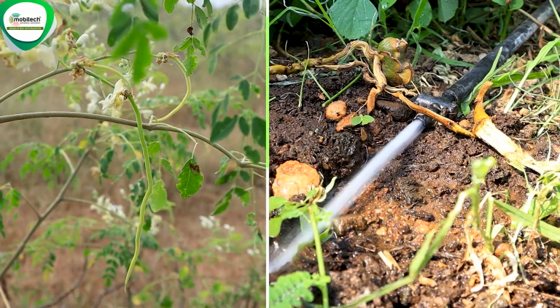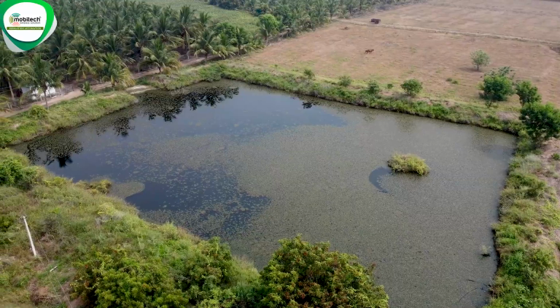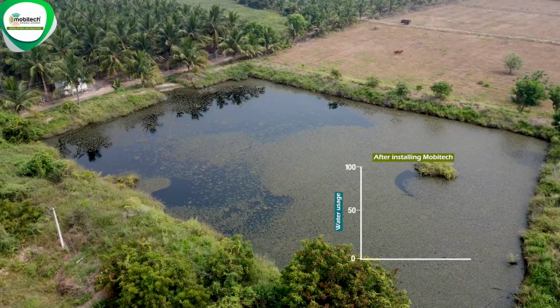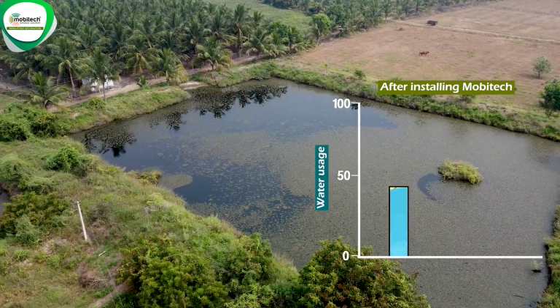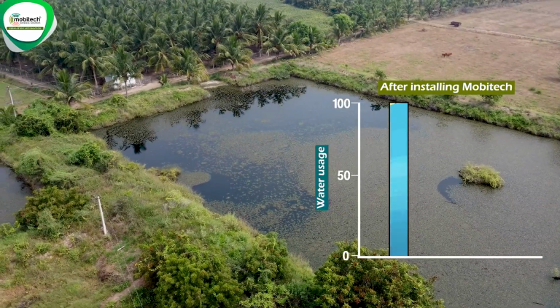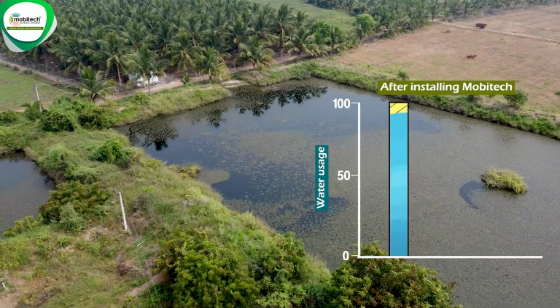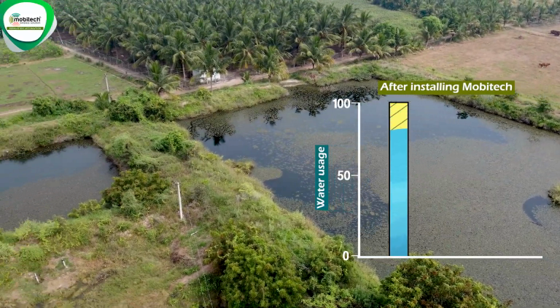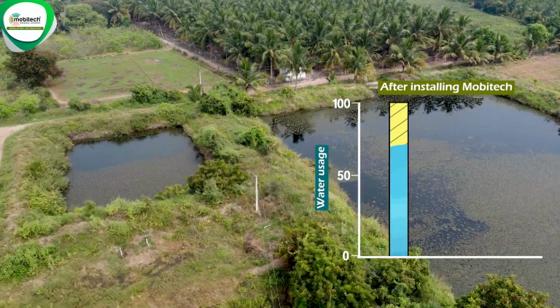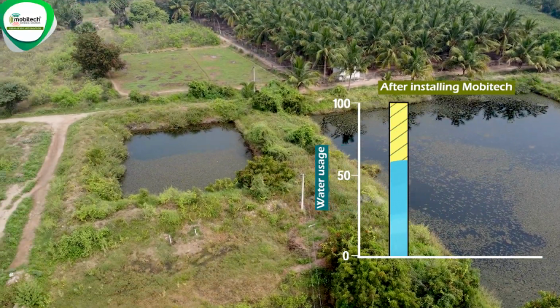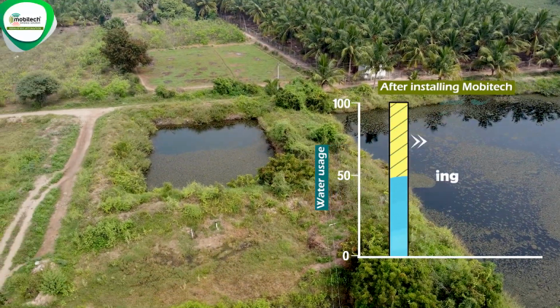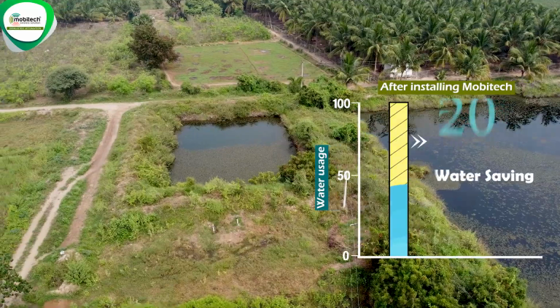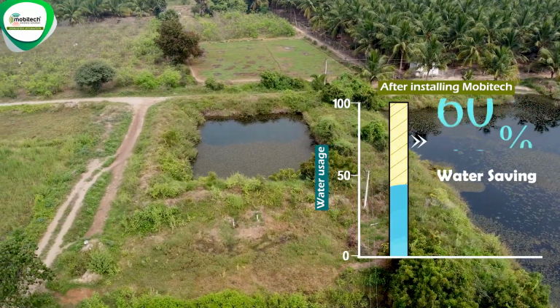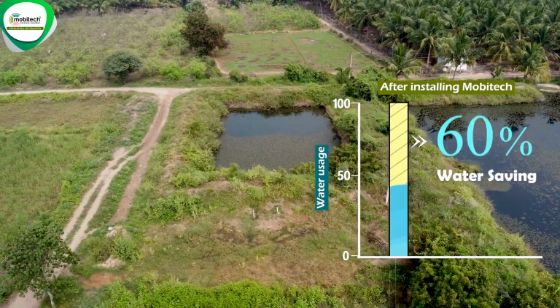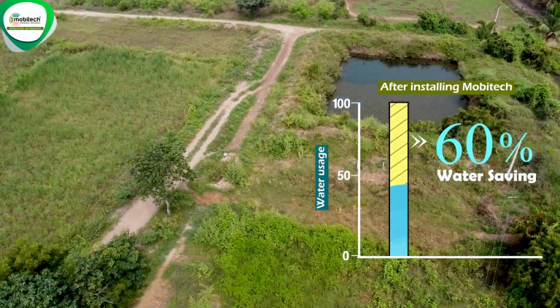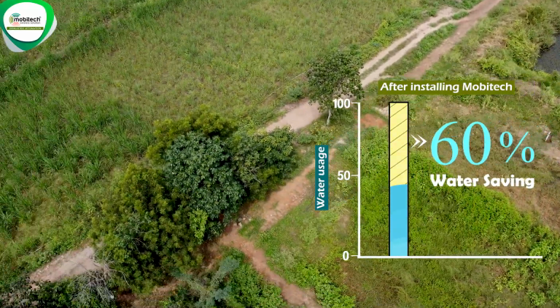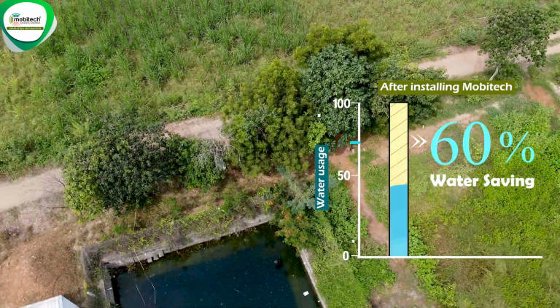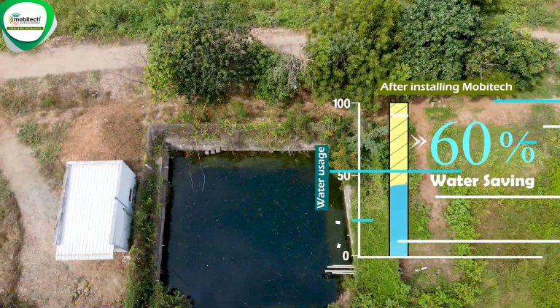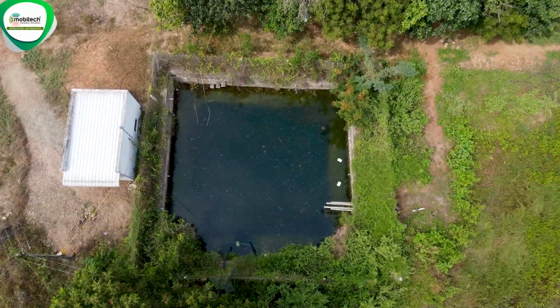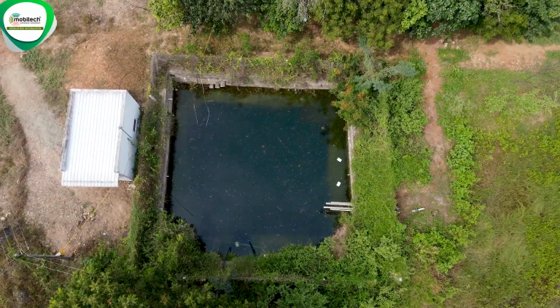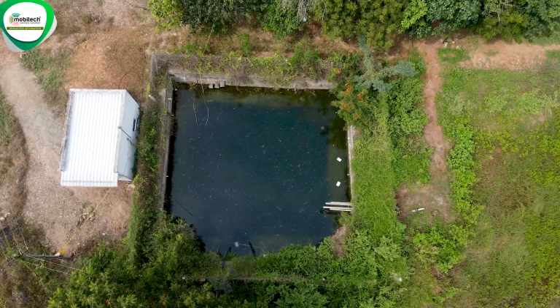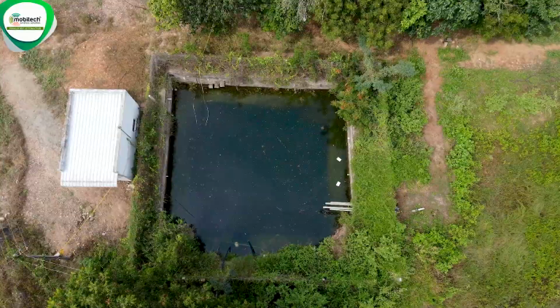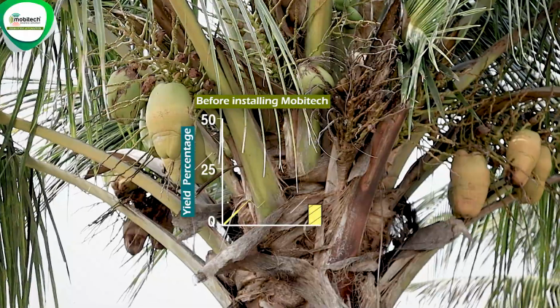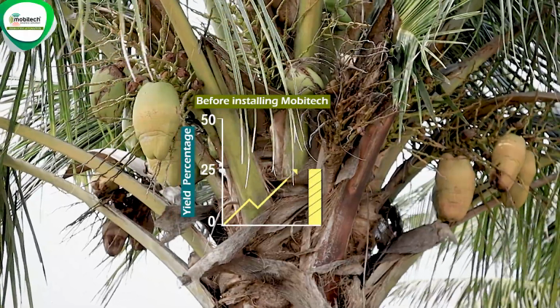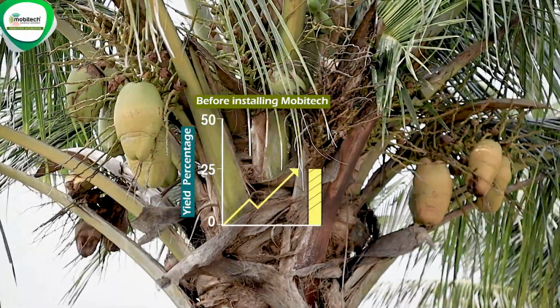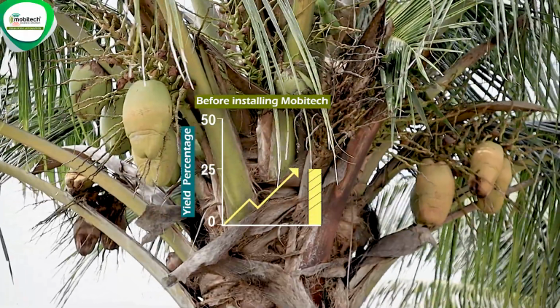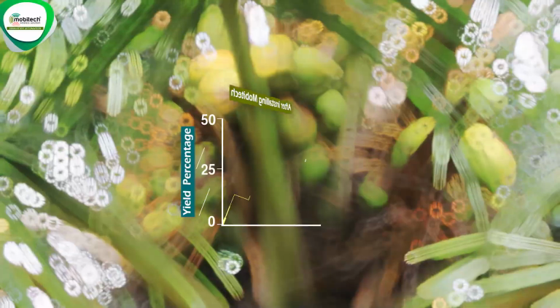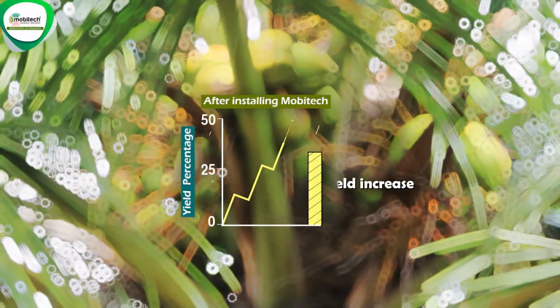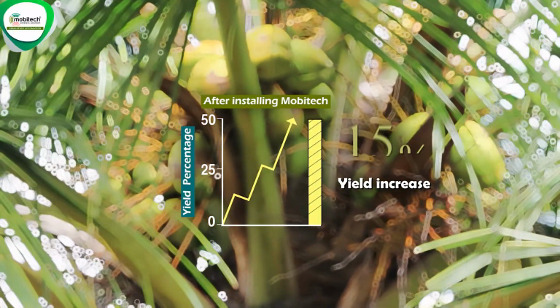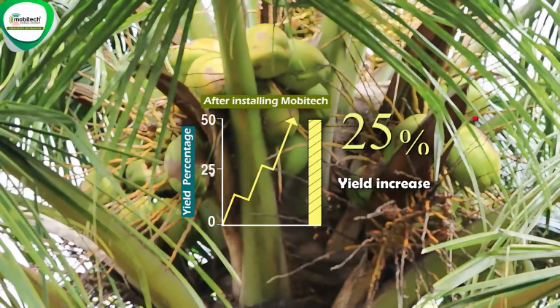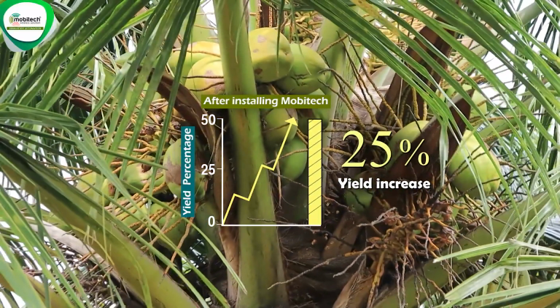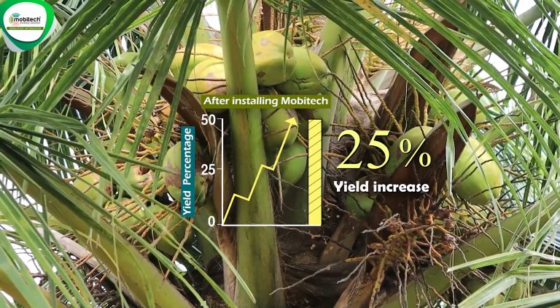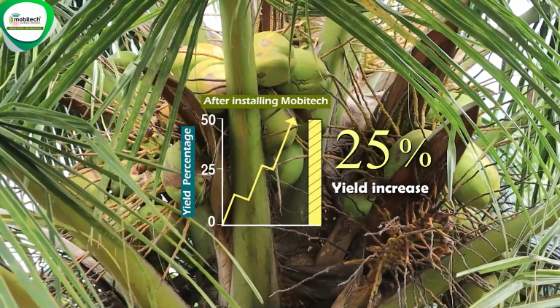We have 60% of the quality we used. Now, we have 50% of the quality we used. The quality we used were at the first time. We have 30% increased.